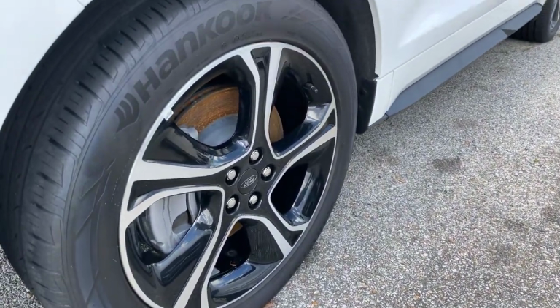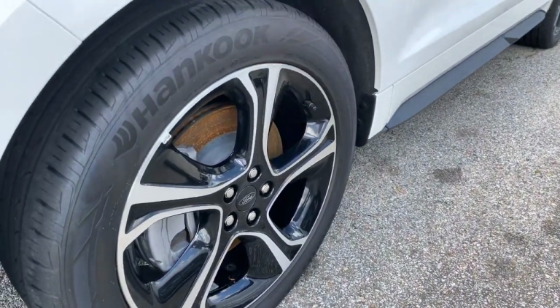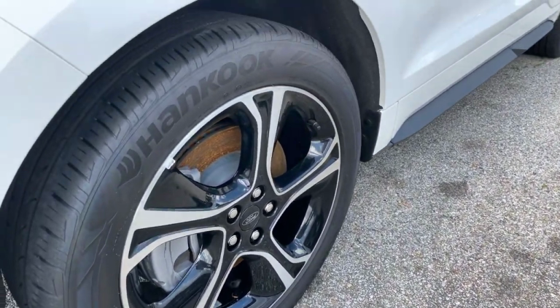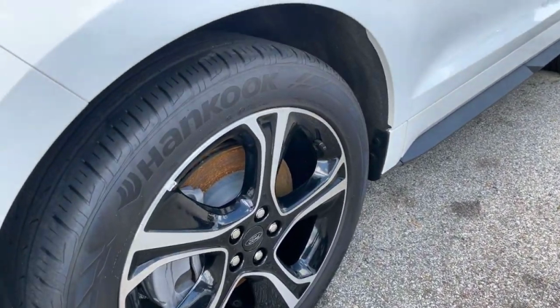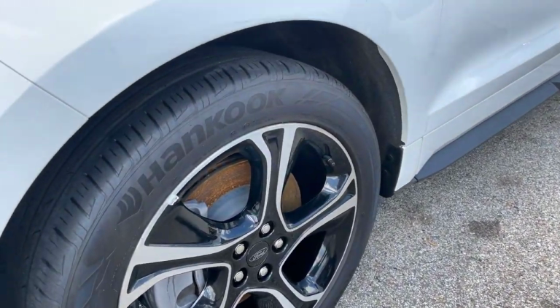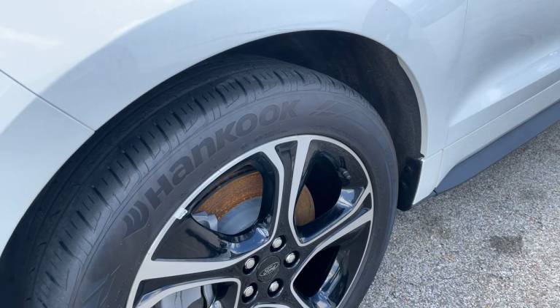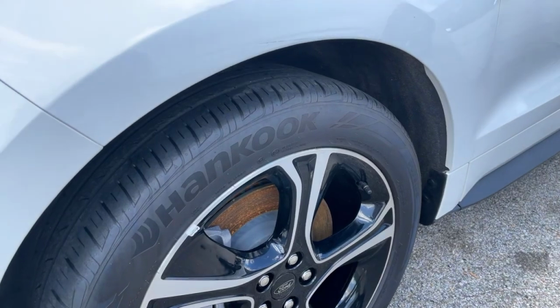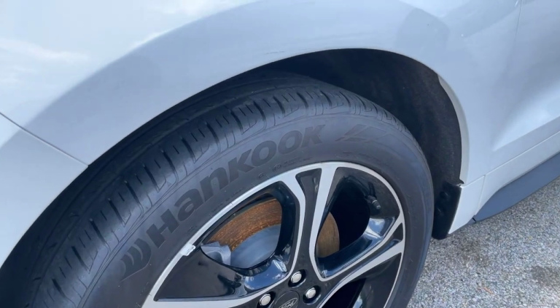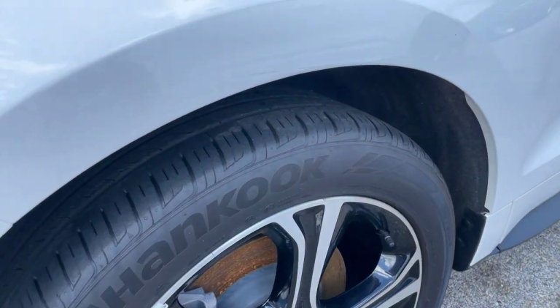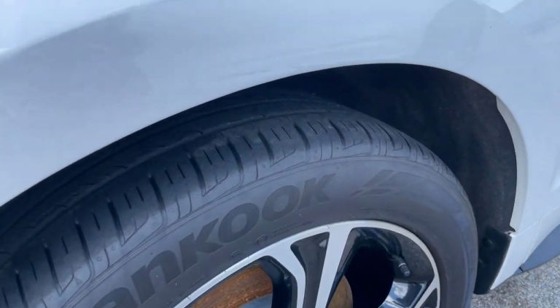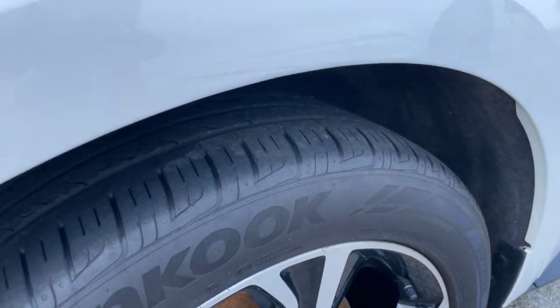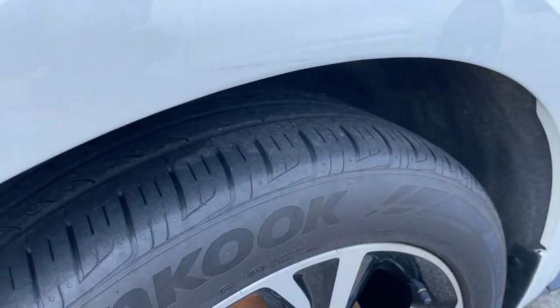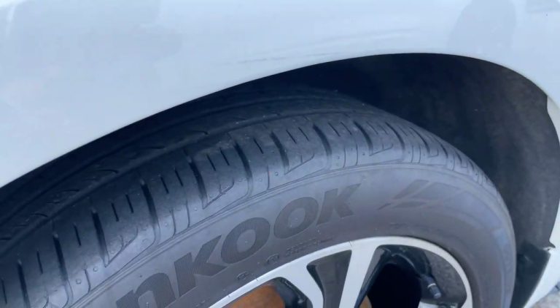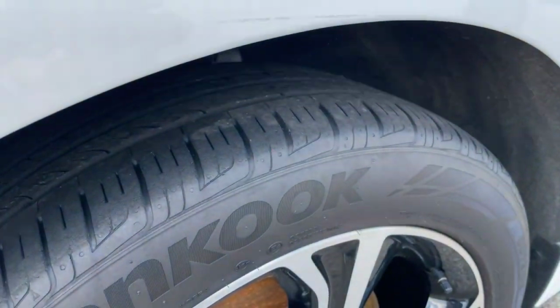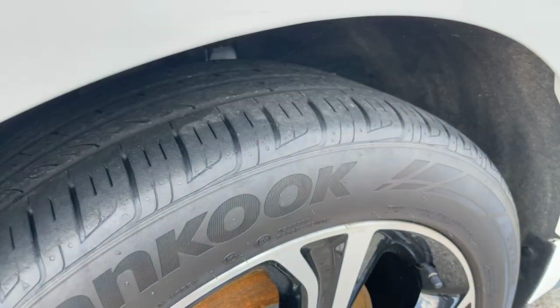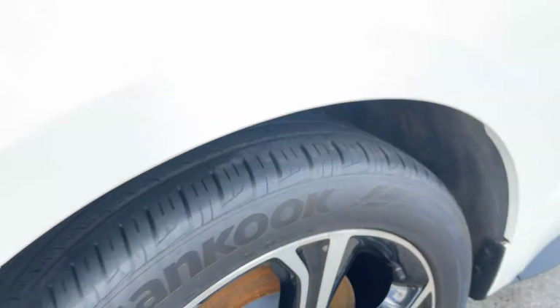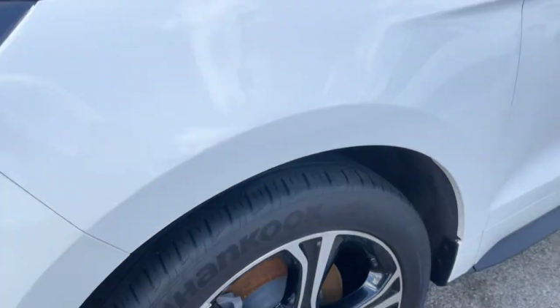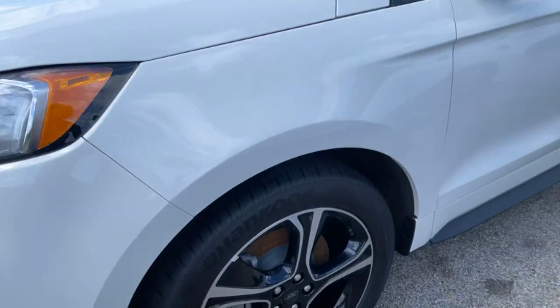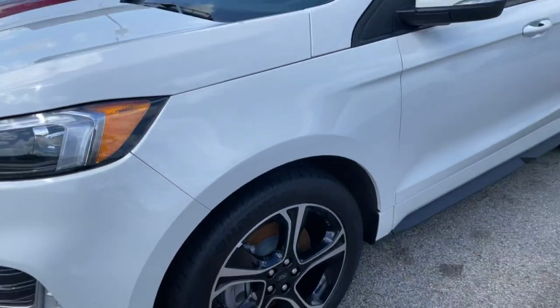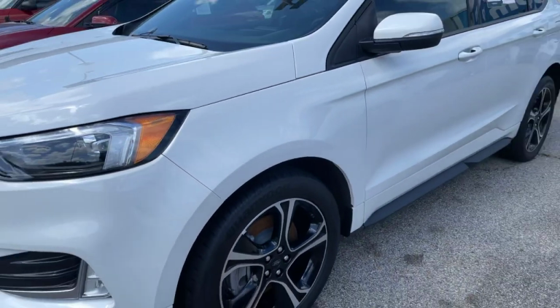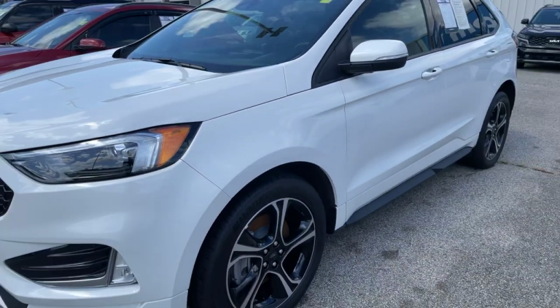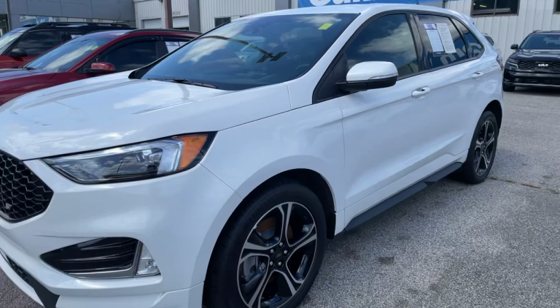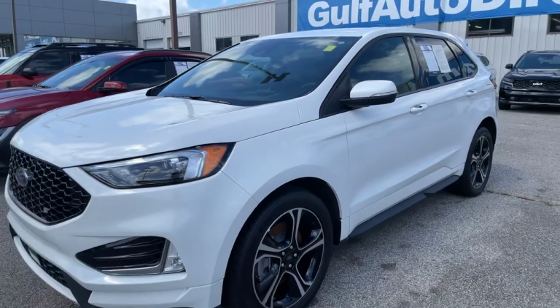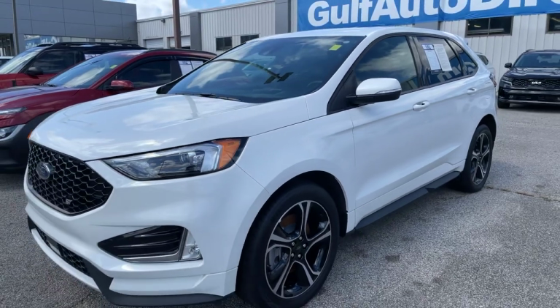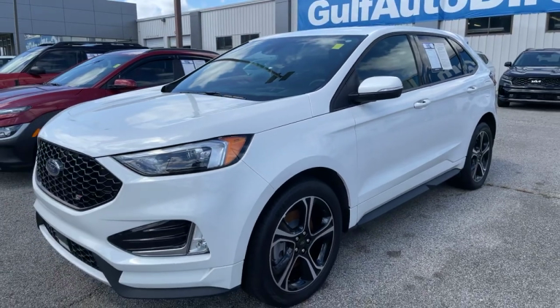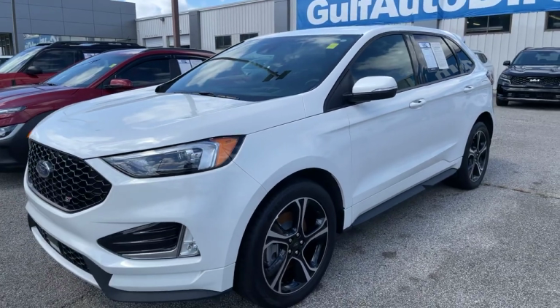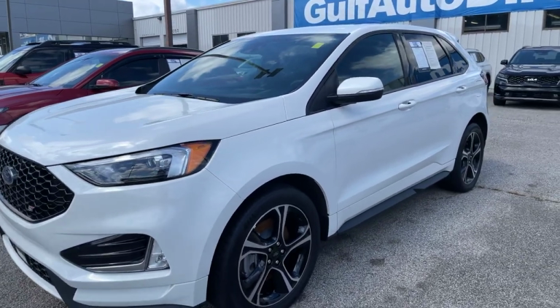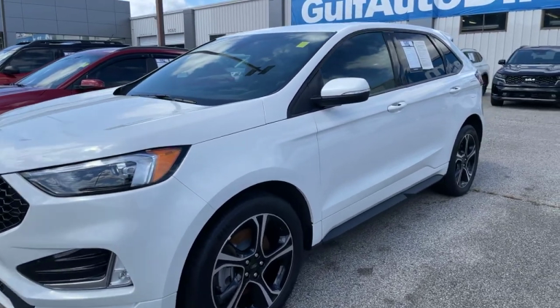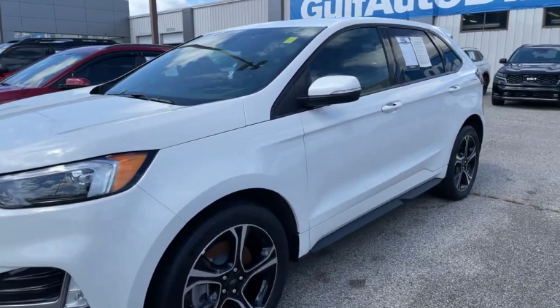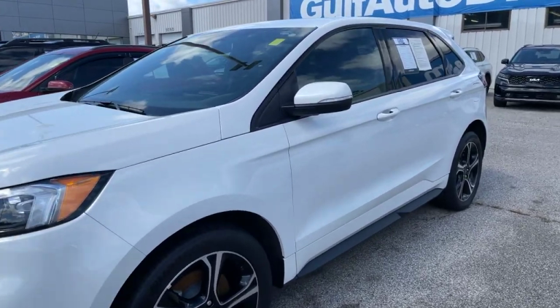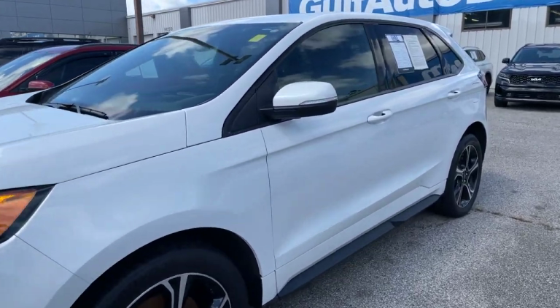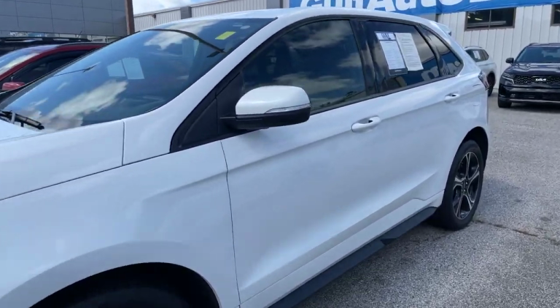No curb rash or anything like that. Tires are all still in great condition. I don't see any dents, dings, or scratches — anything like that.